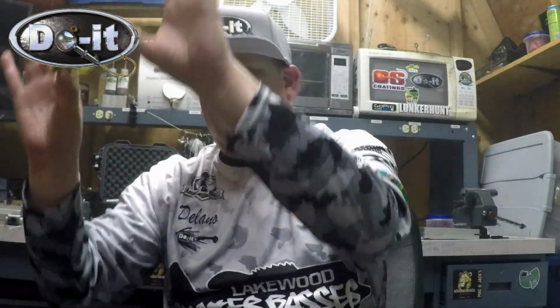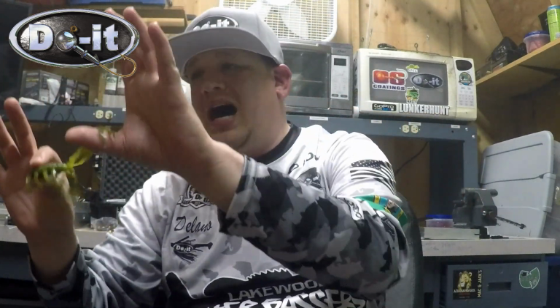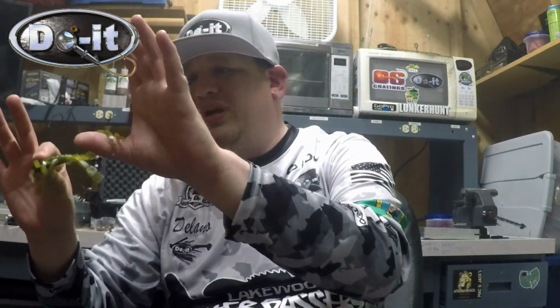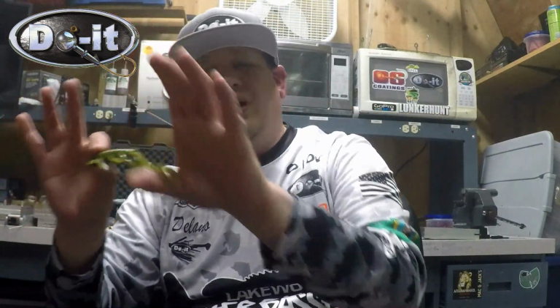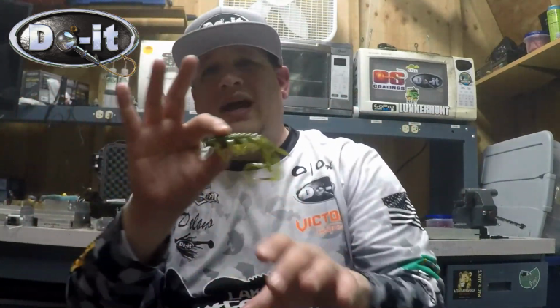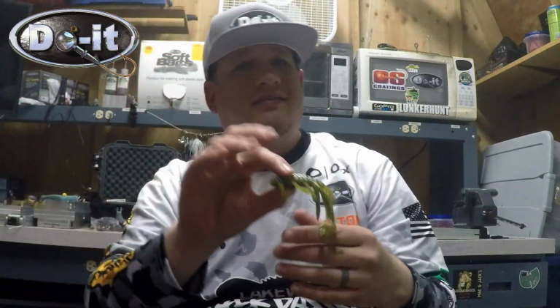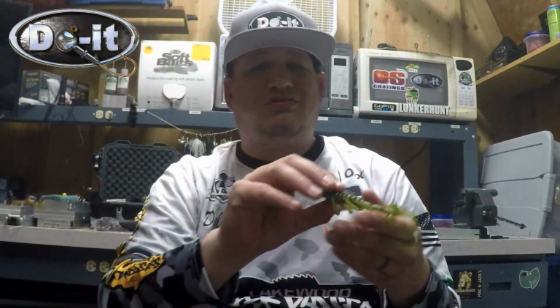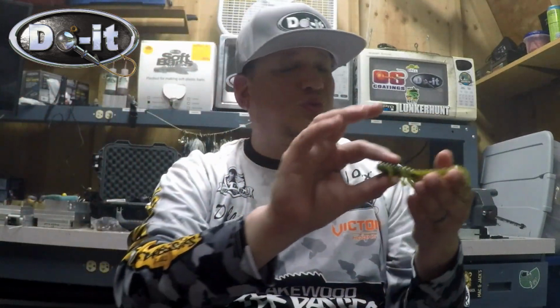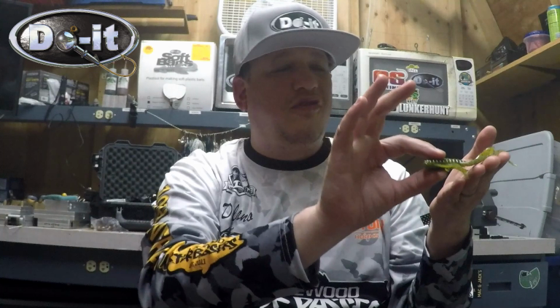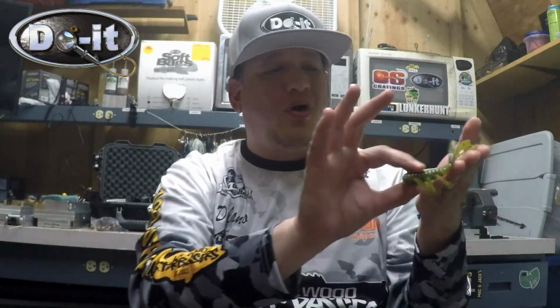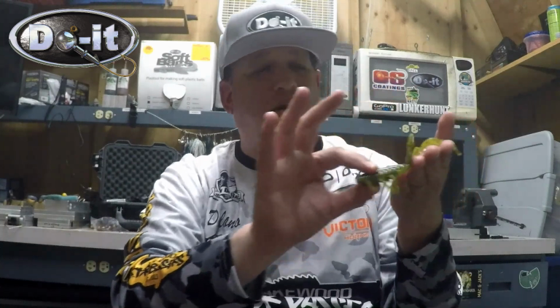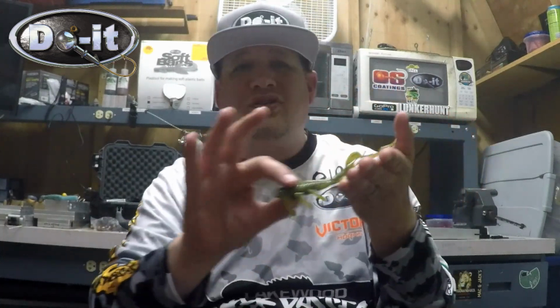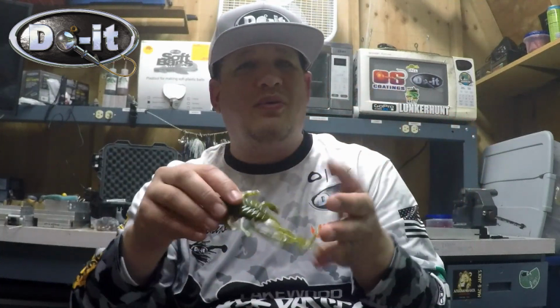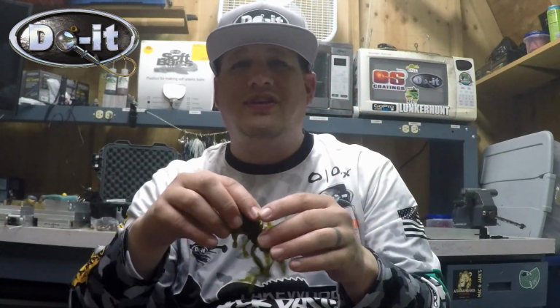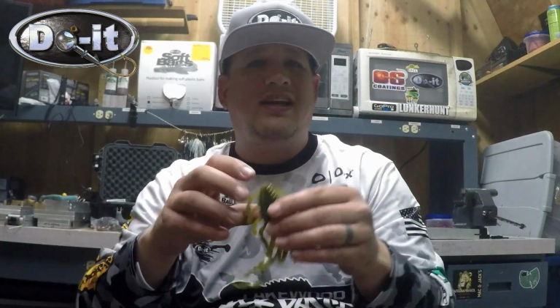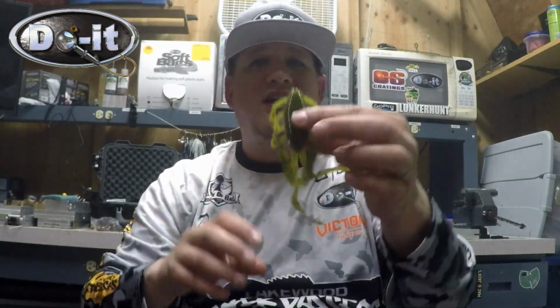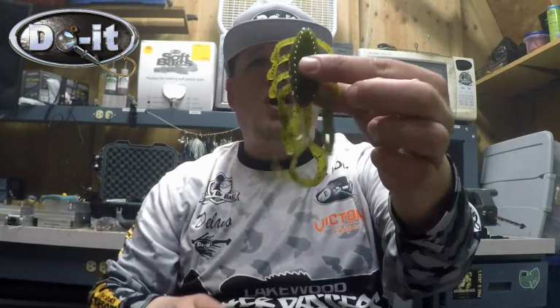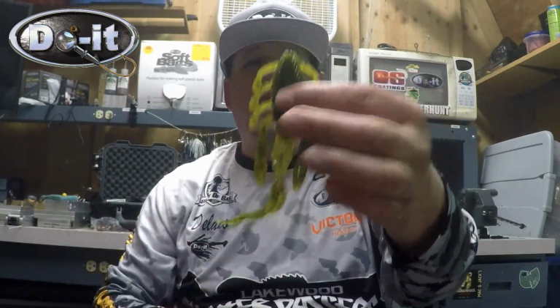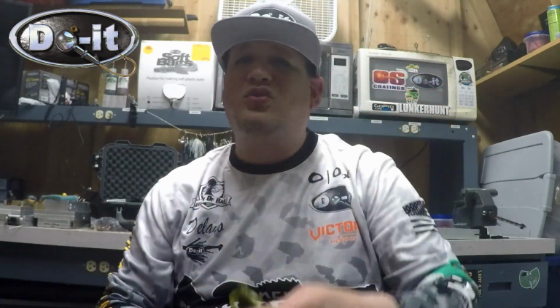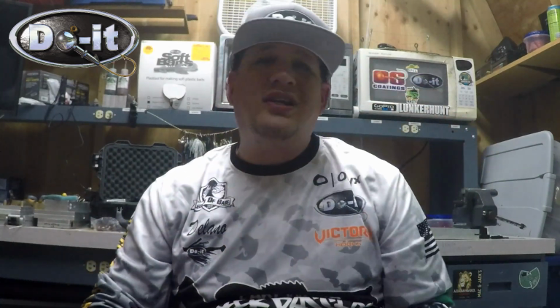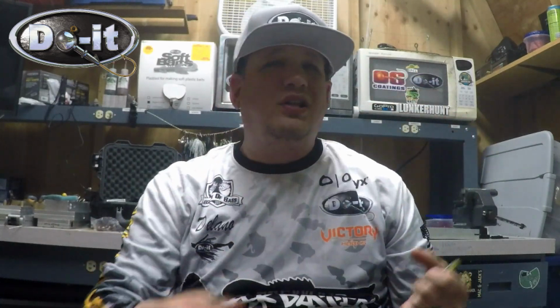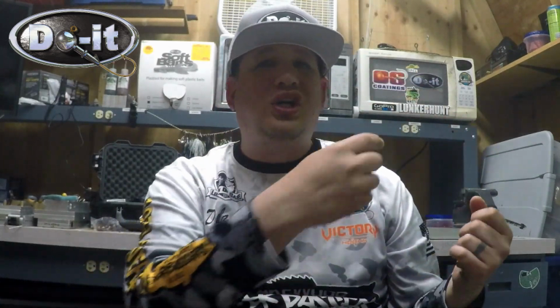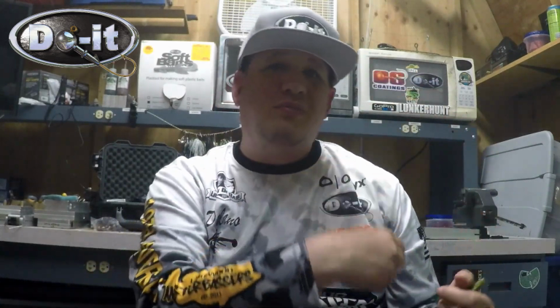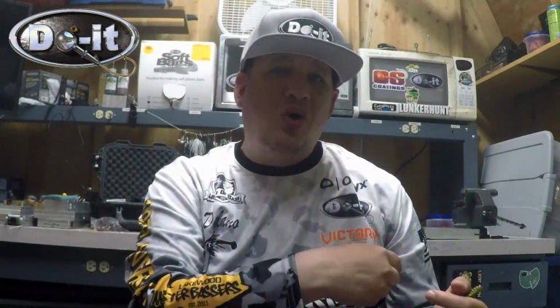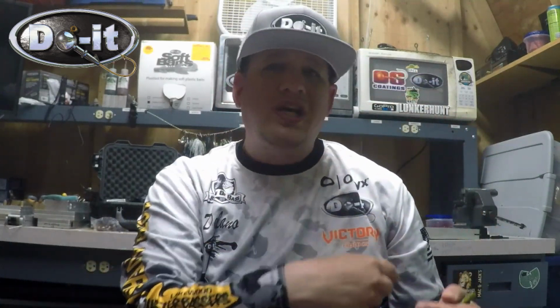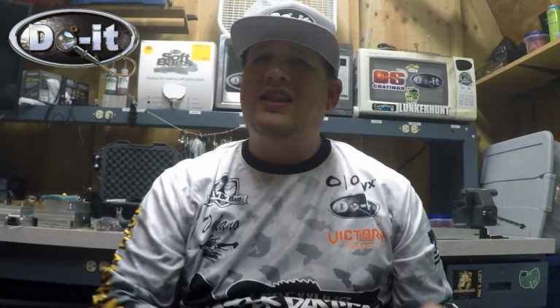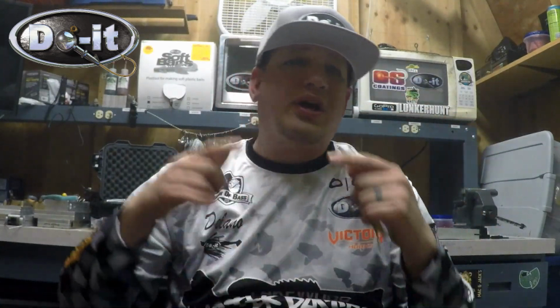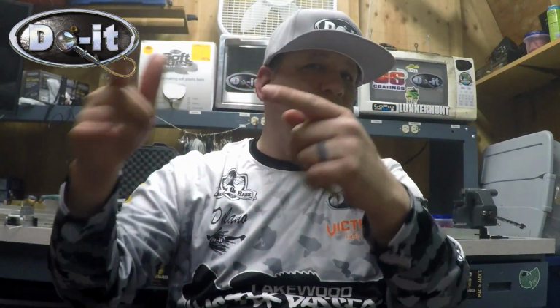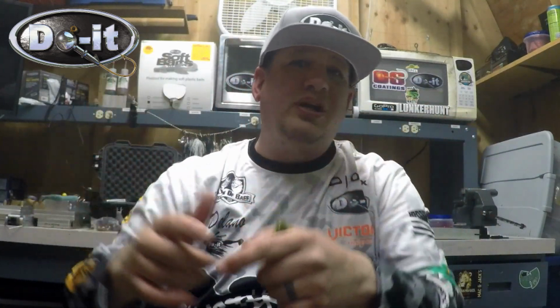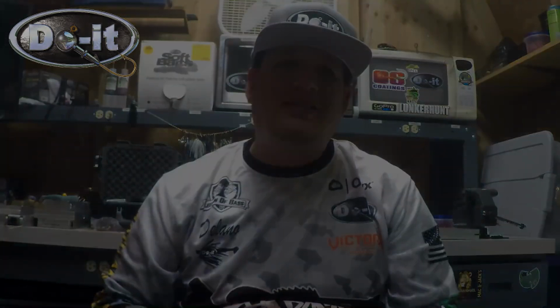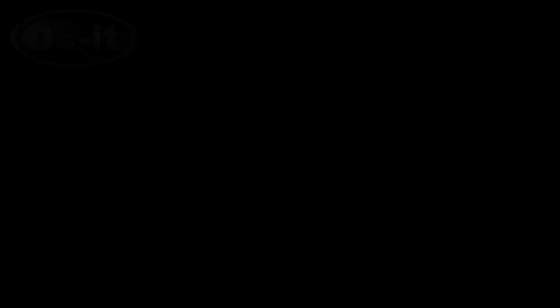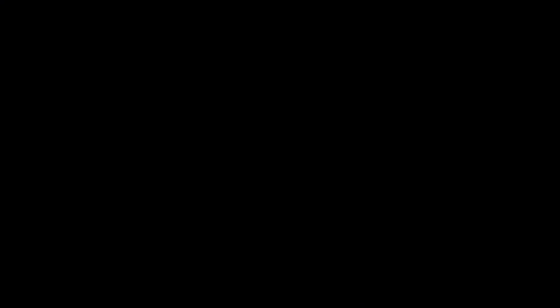I'll hop it, but swing football head all day with this thing. So we're going to take a look at the mold and then we're going to put it in the test tank.